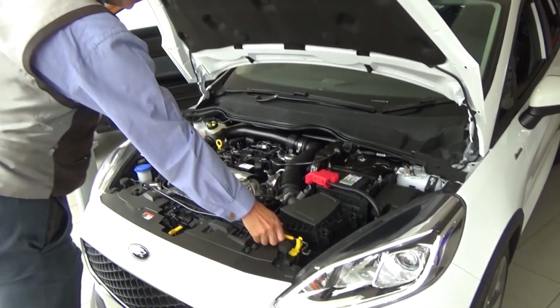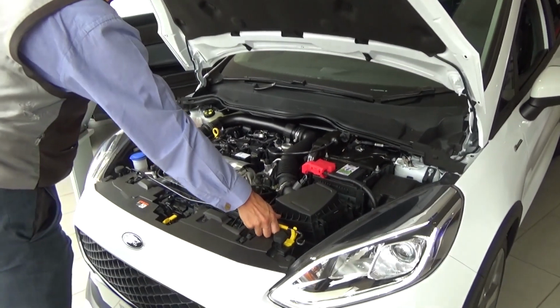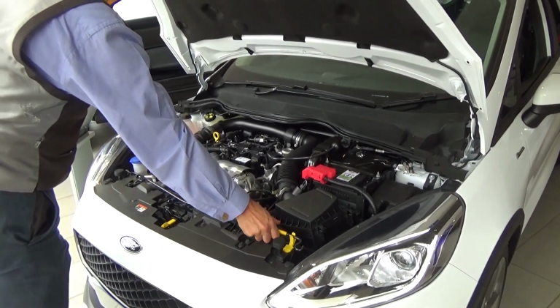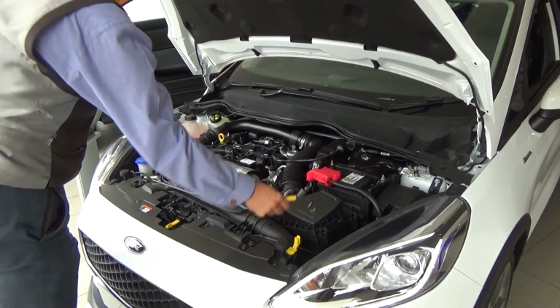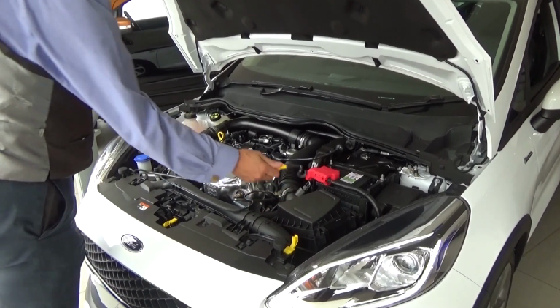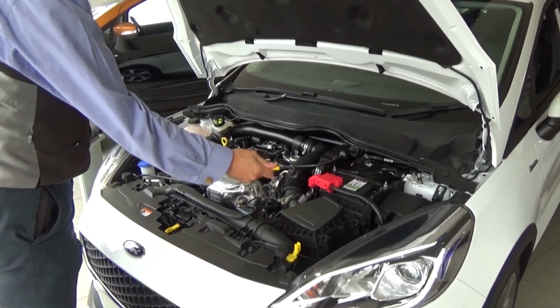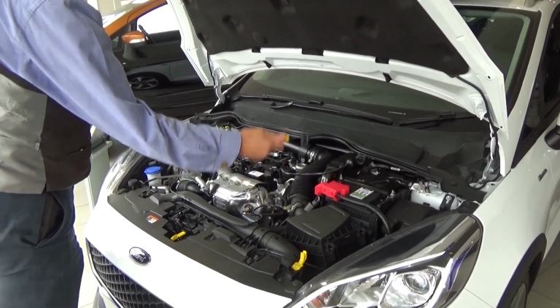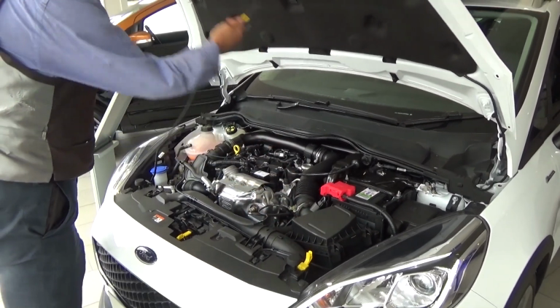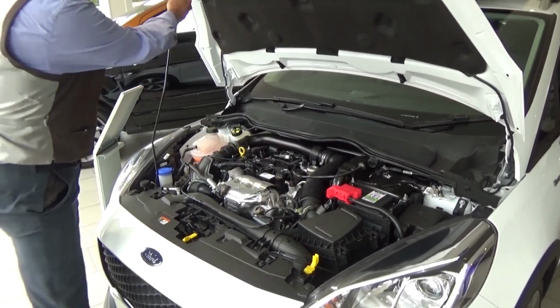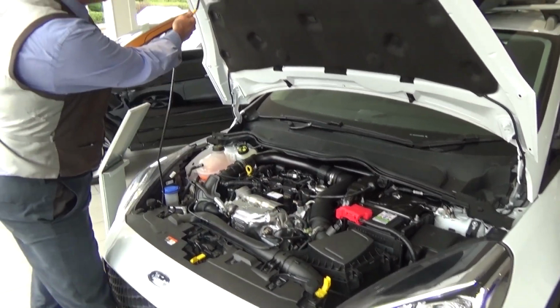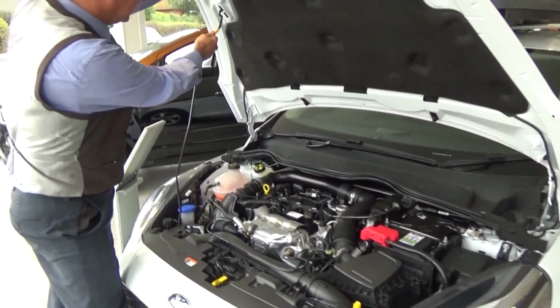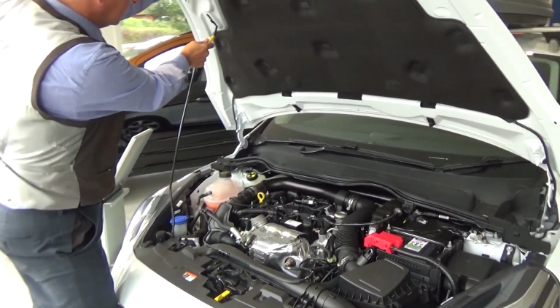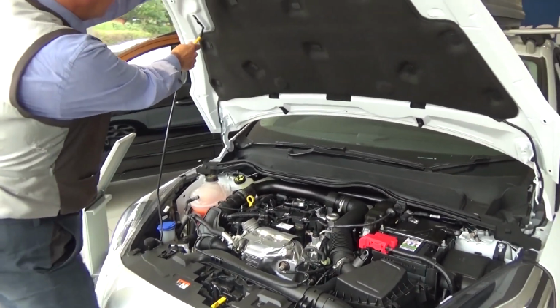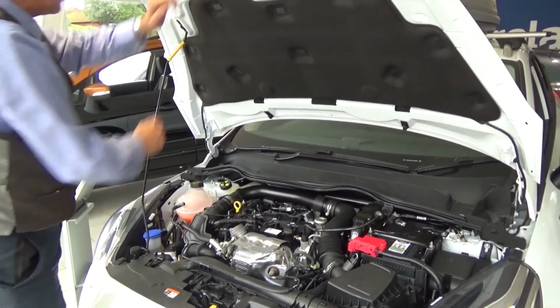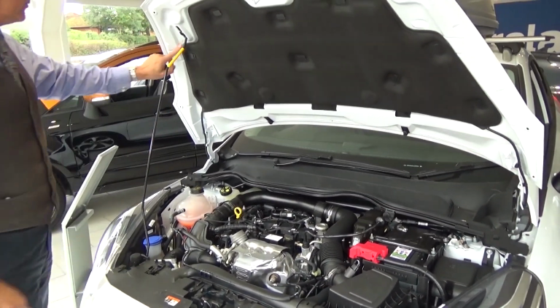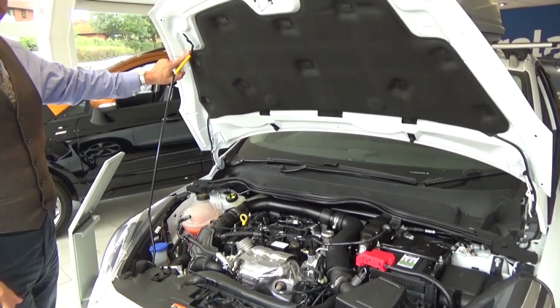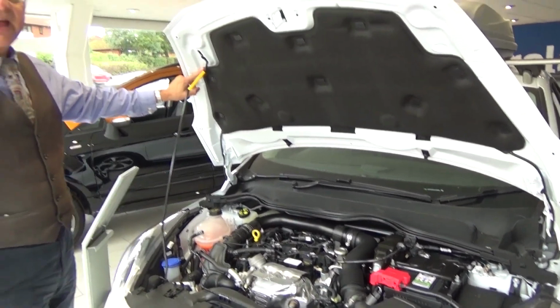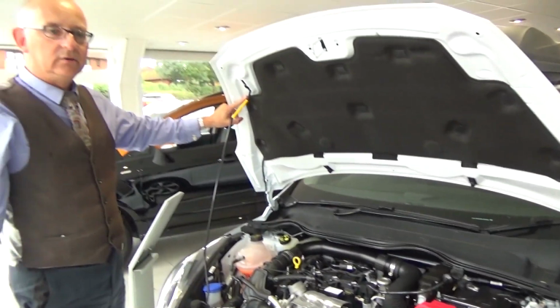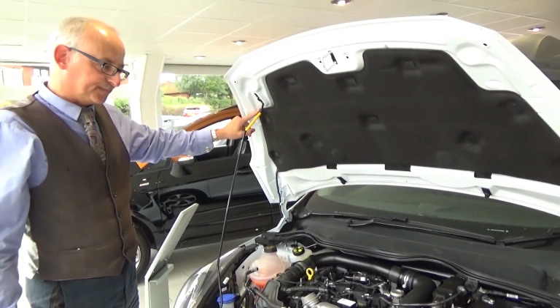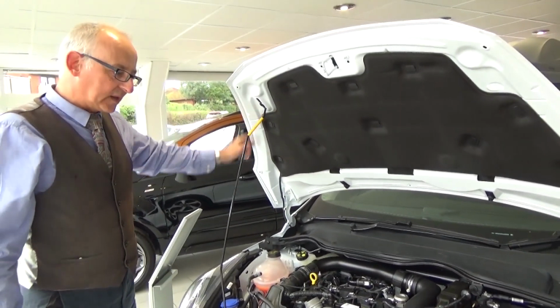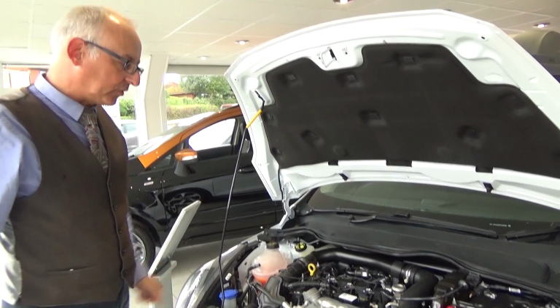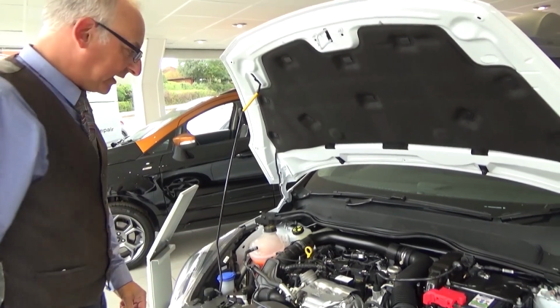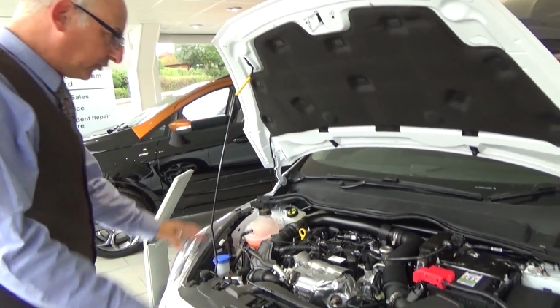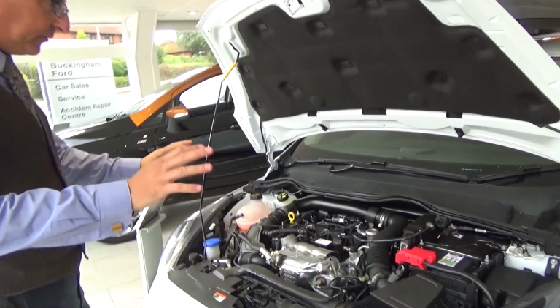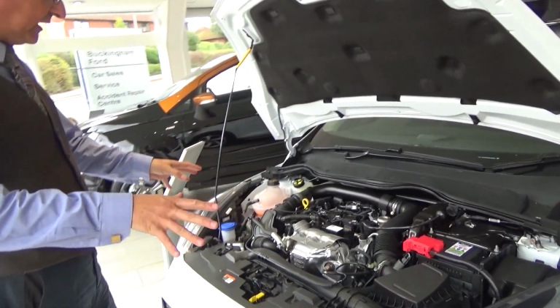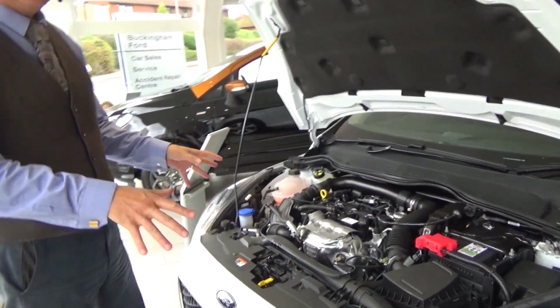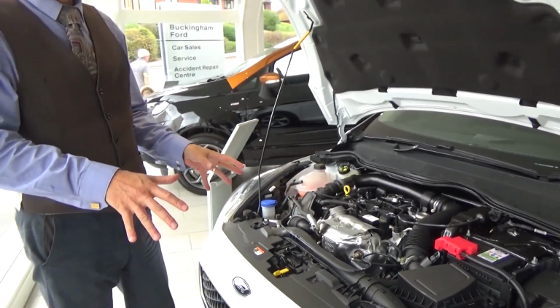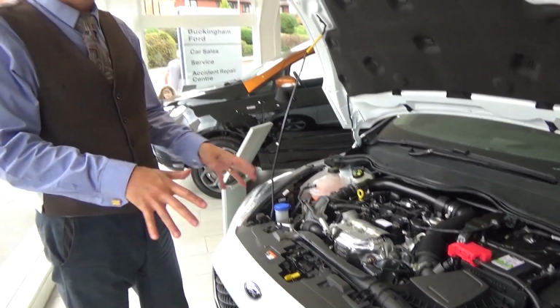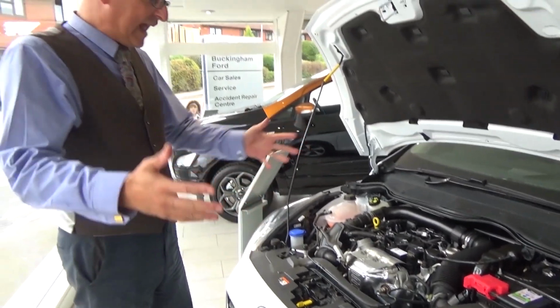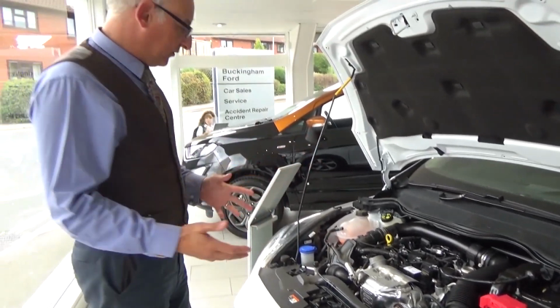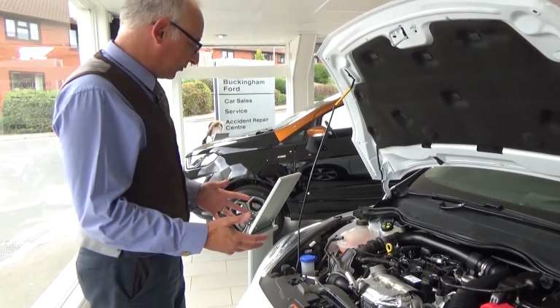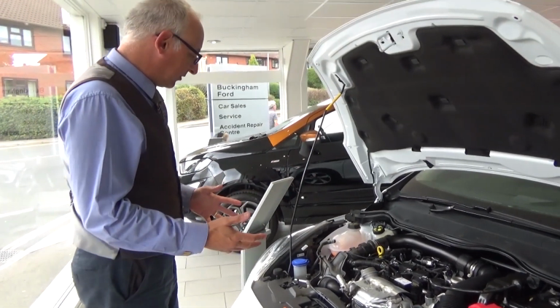You lift up the yellow marked rod and pop it into the little slot there which is marked with an arrow. Now whilst you're under here I'd like to show you a few things that are really handy for you to keep on top of.